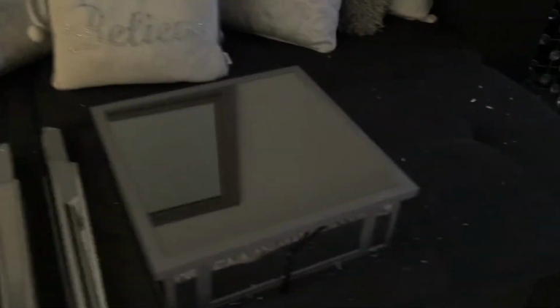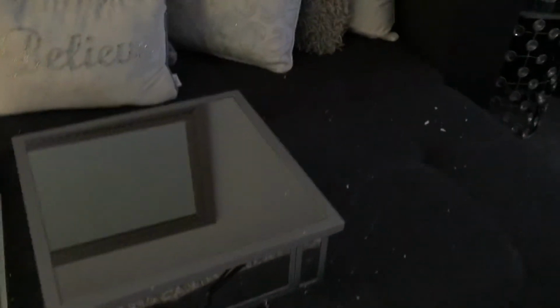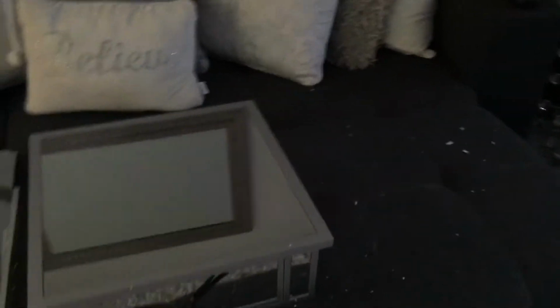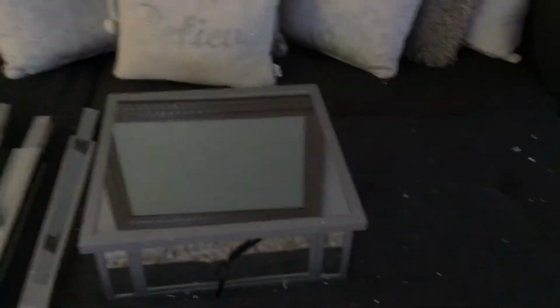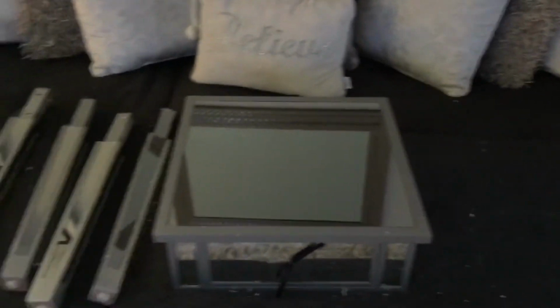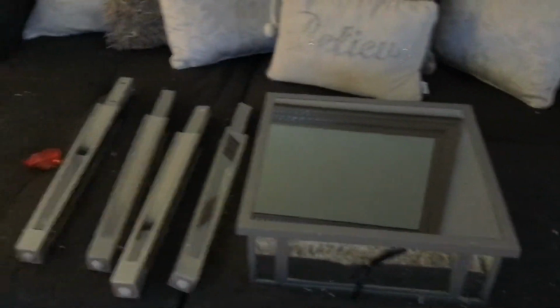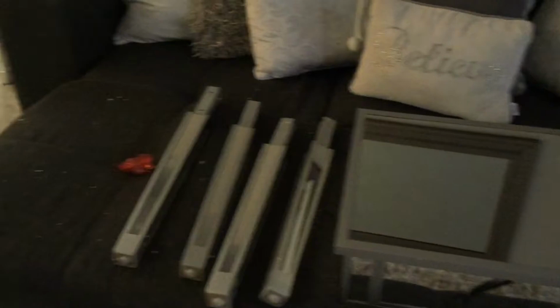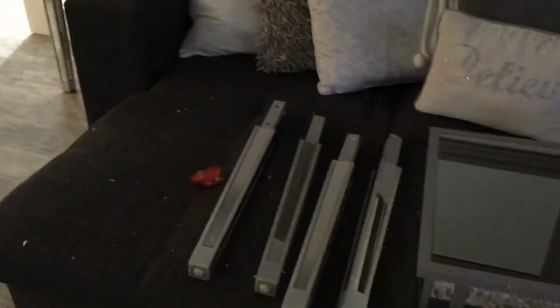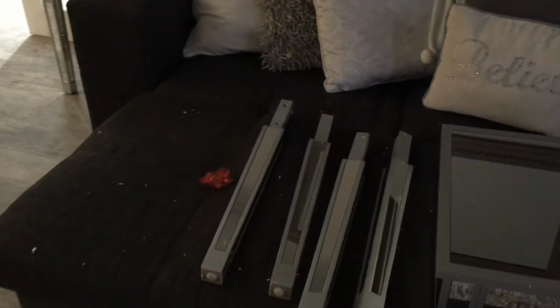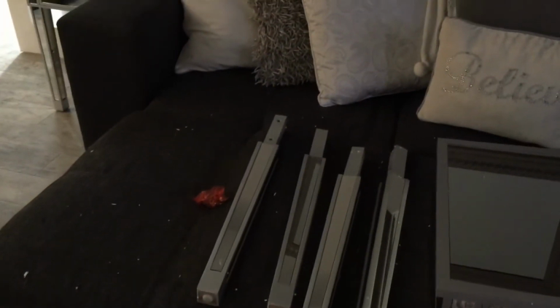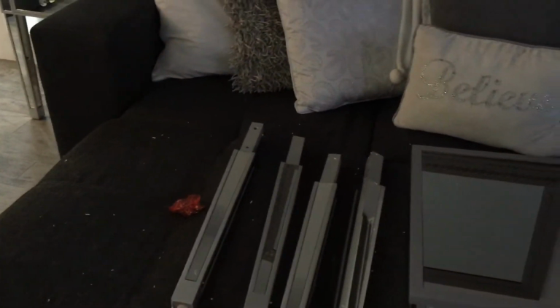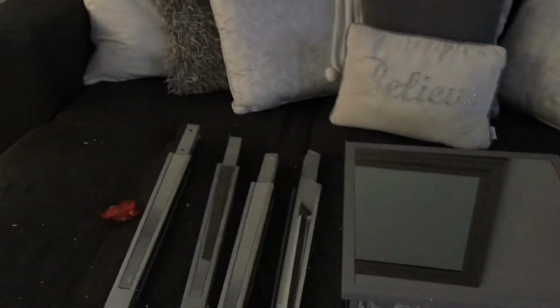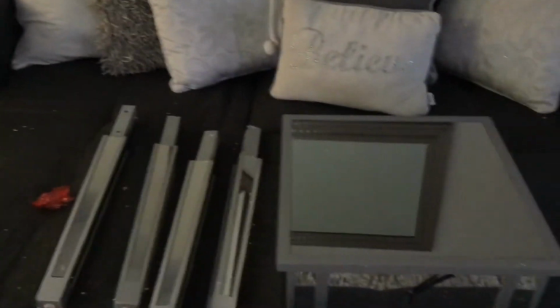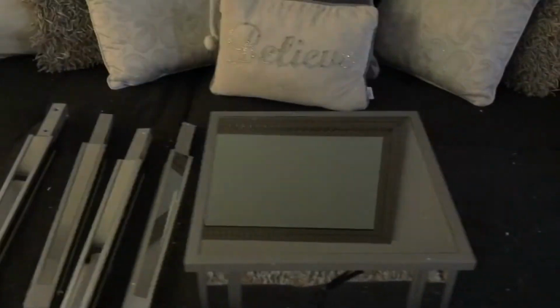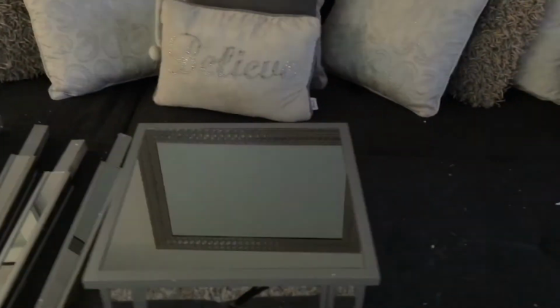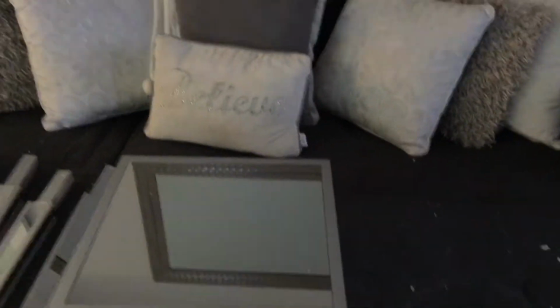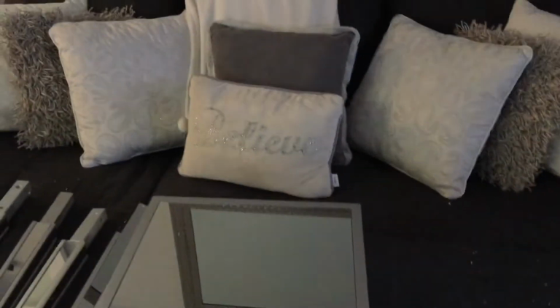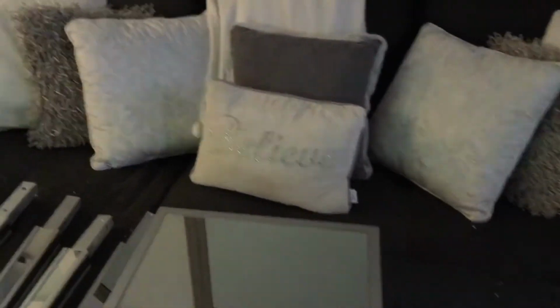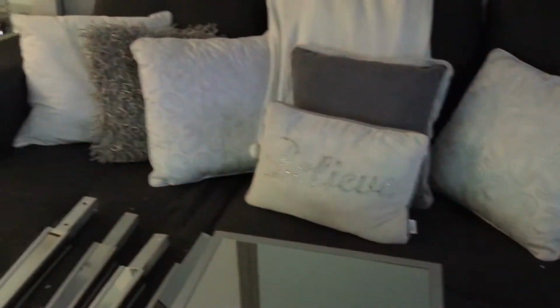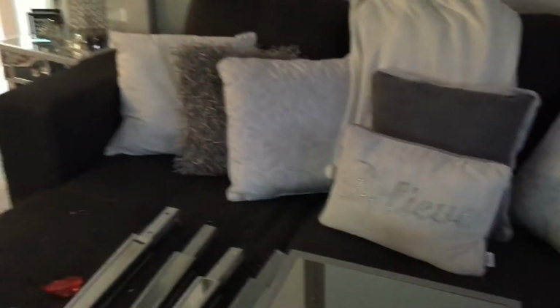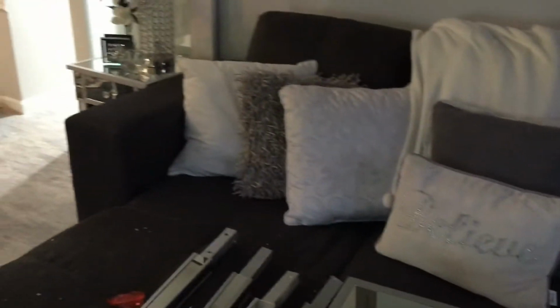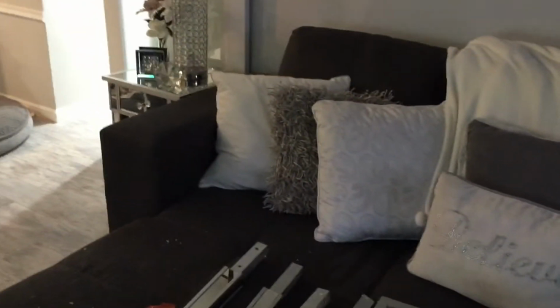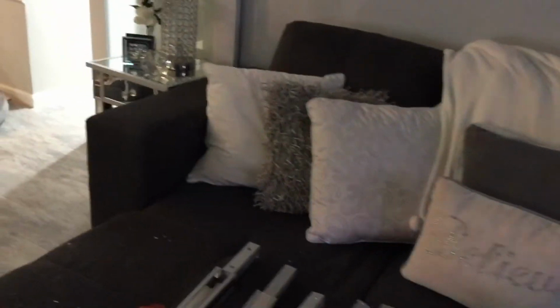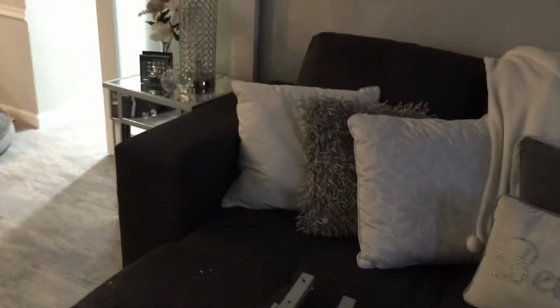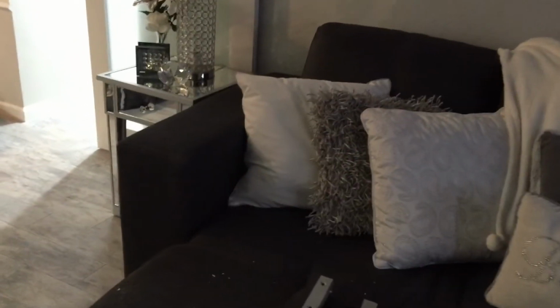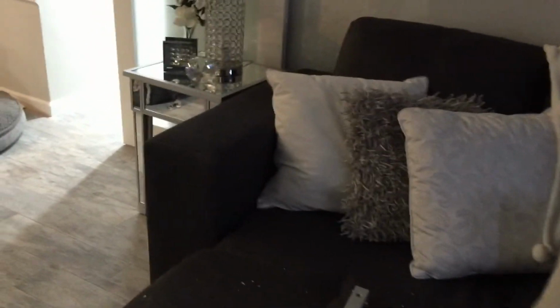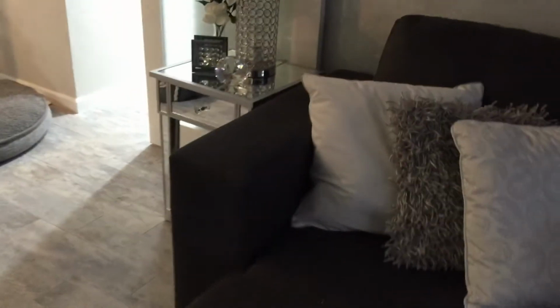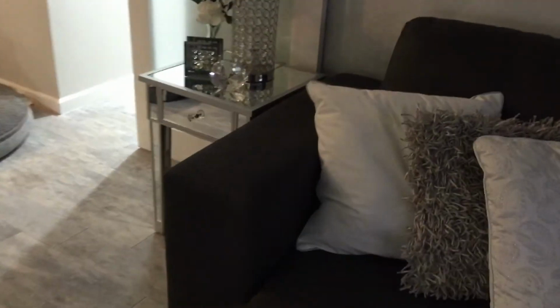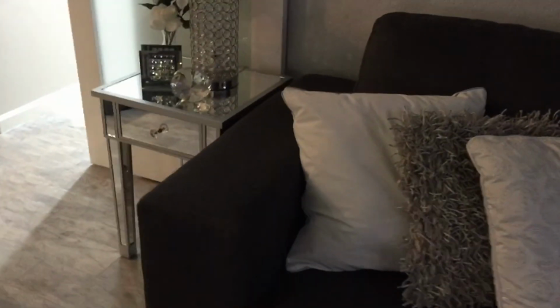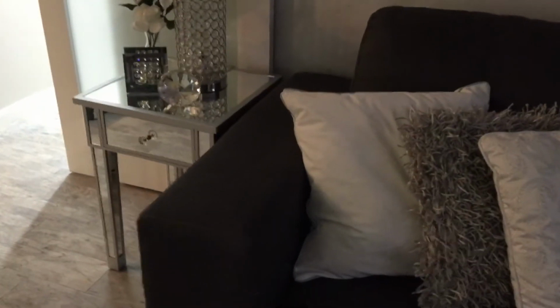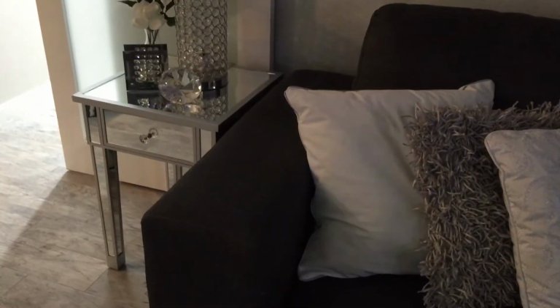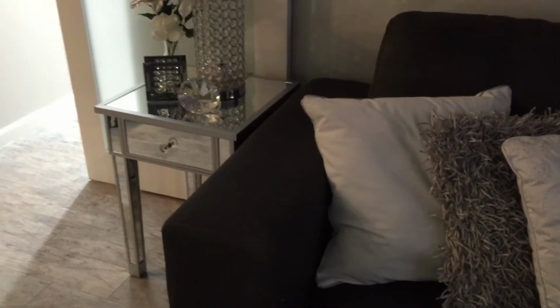Then I guess I should clean off my couch because those little styrofoam things are ridiculous. Oh my goodness, I'm so excited. And I even have a place to hide my remotes. Boom.